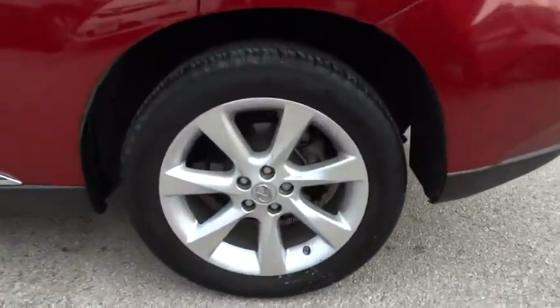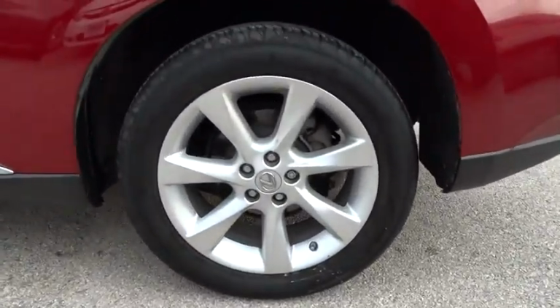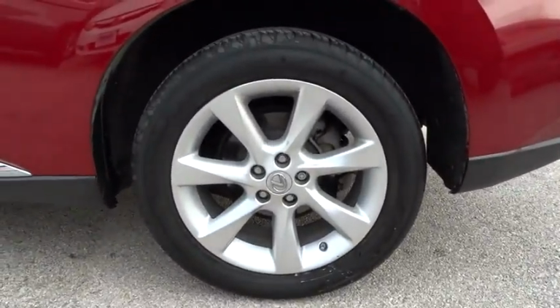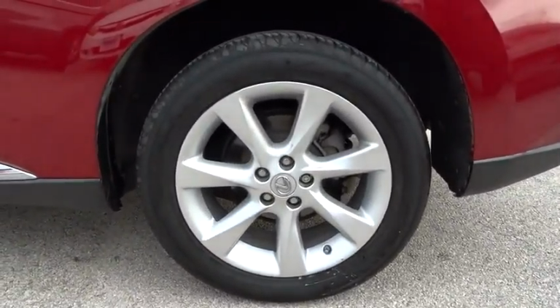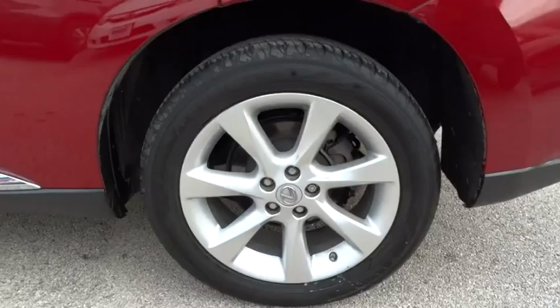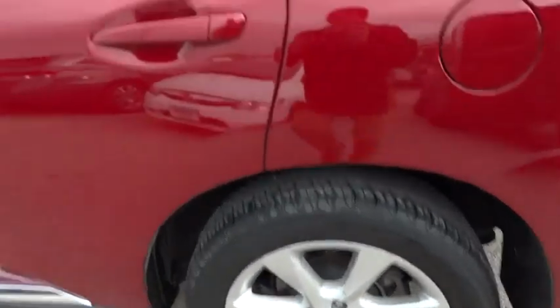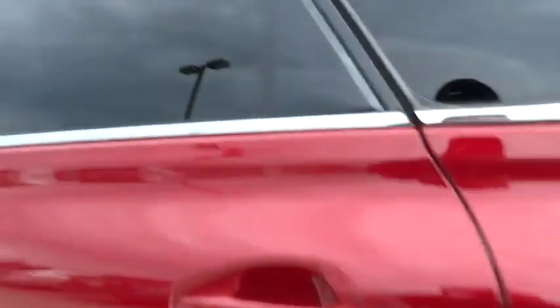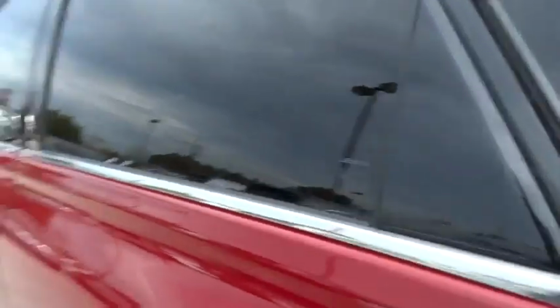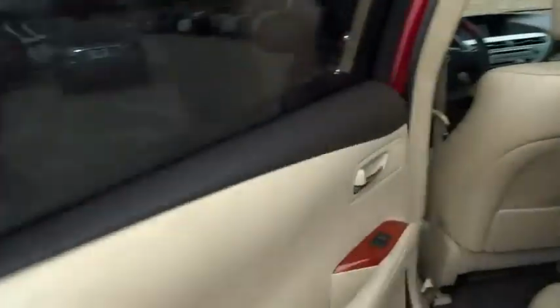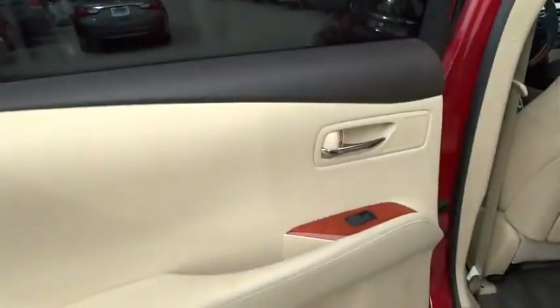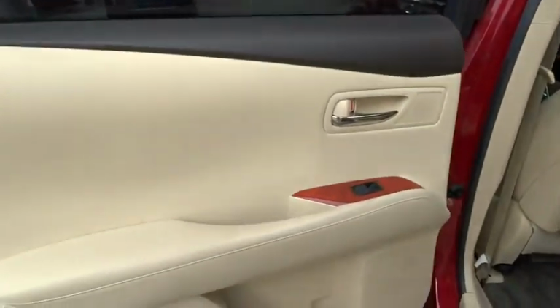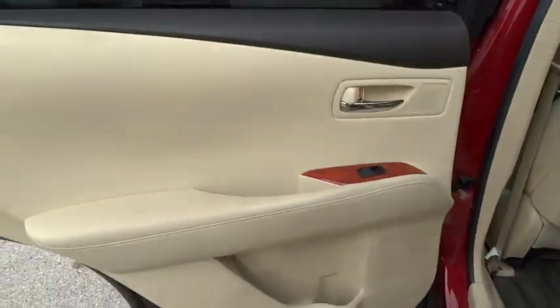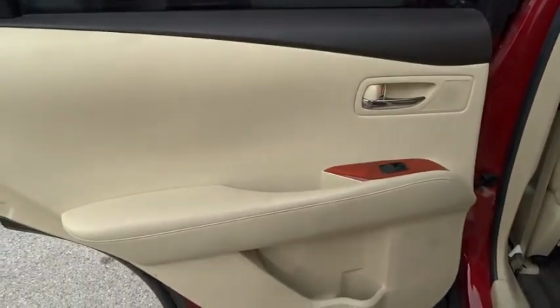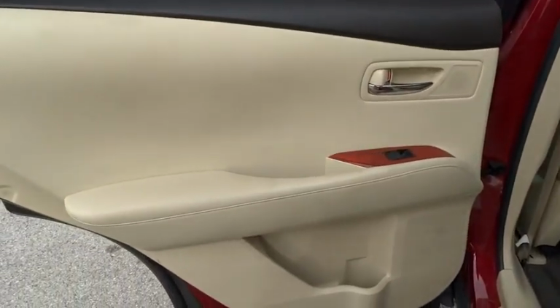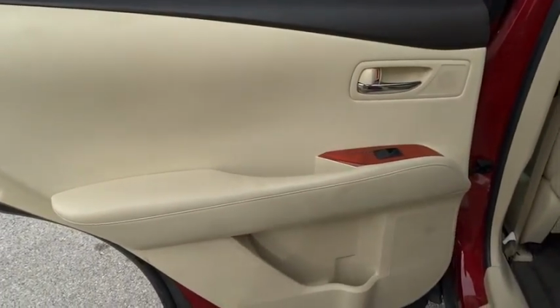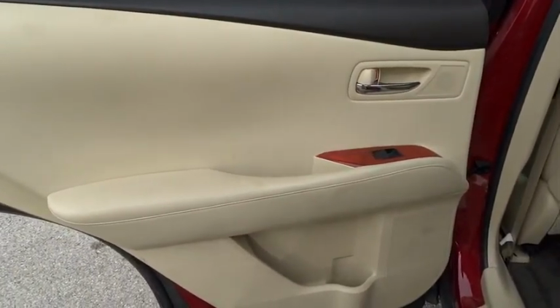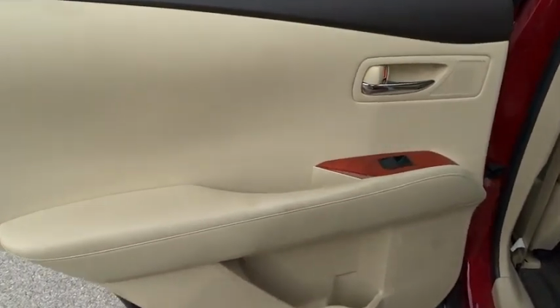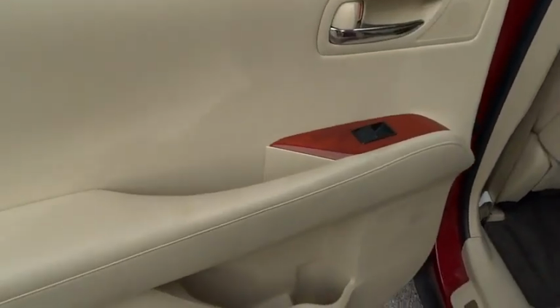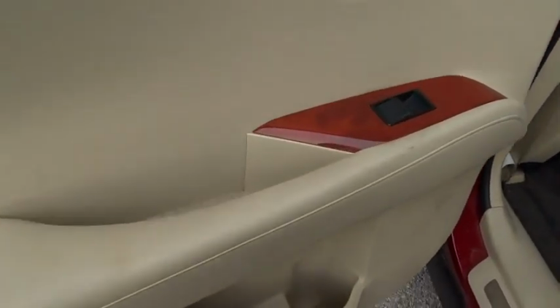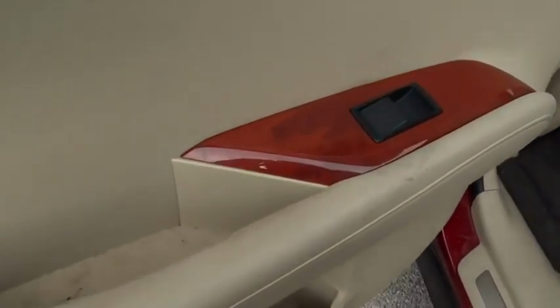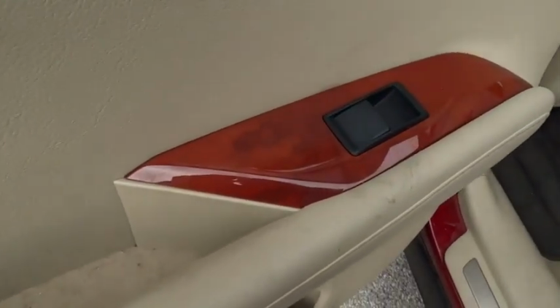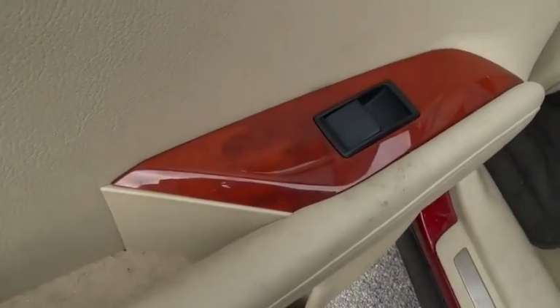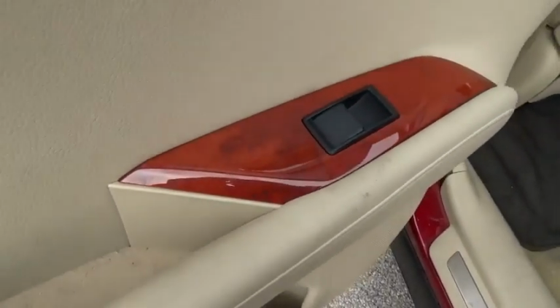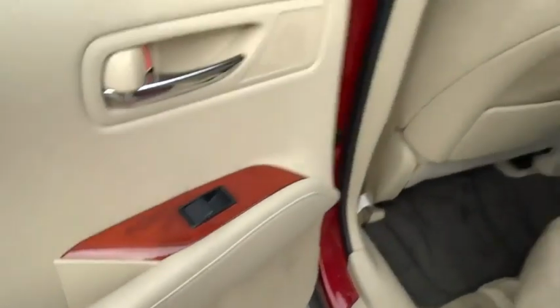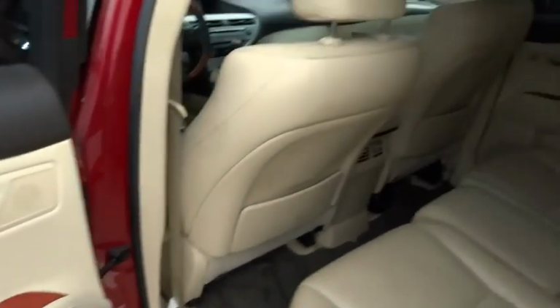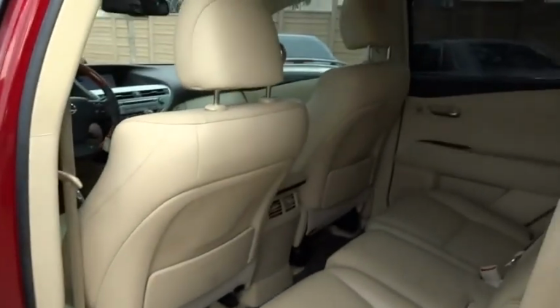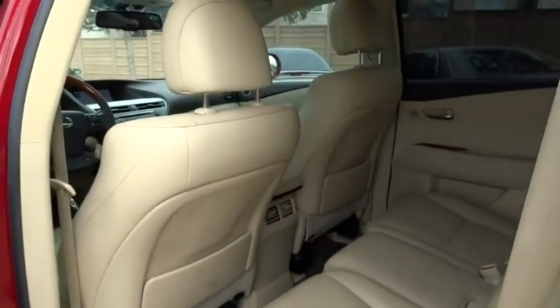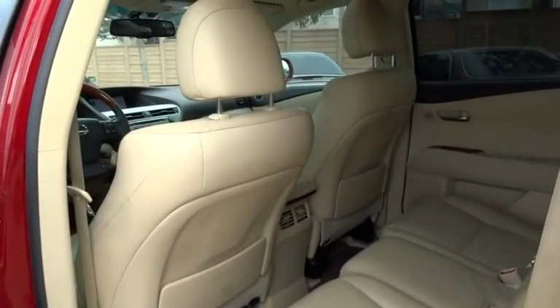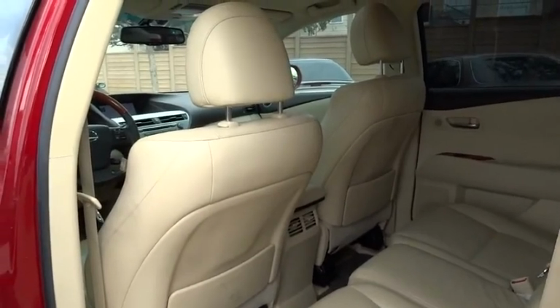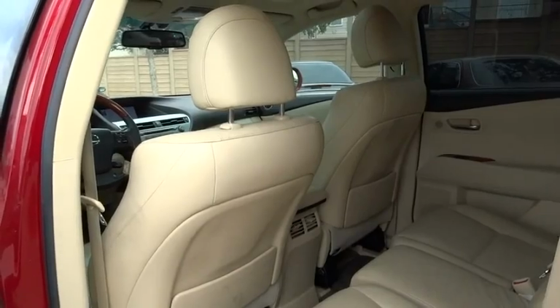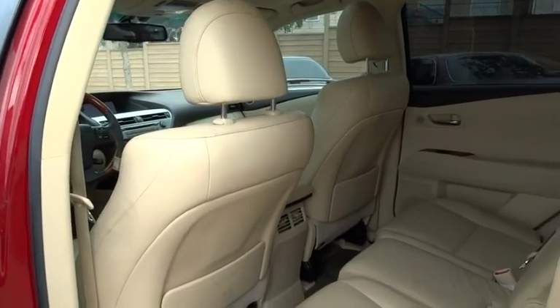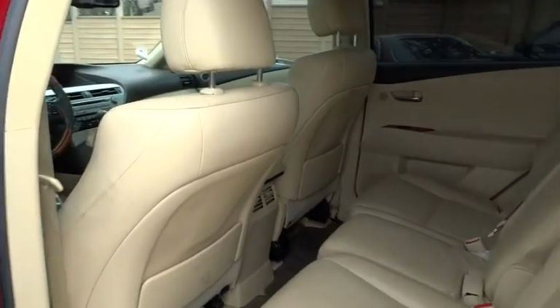Cruise control, keyless start, keyless entry, aluminum wheels, auto dimming rear view mirror, PPO floor mats, rear defrost, universal garage door opener, climate control, premium sound system.